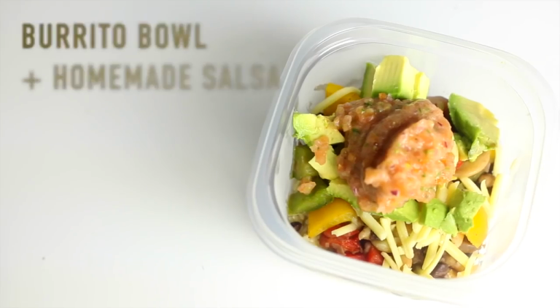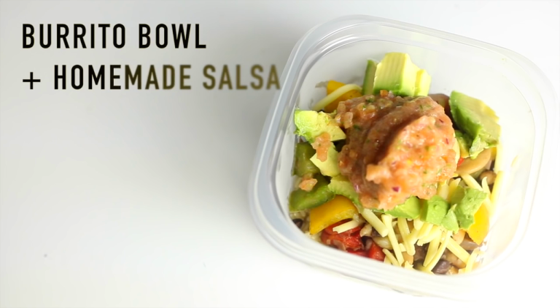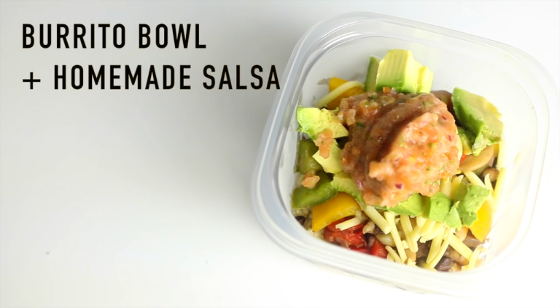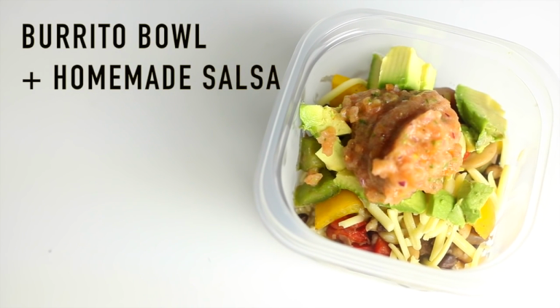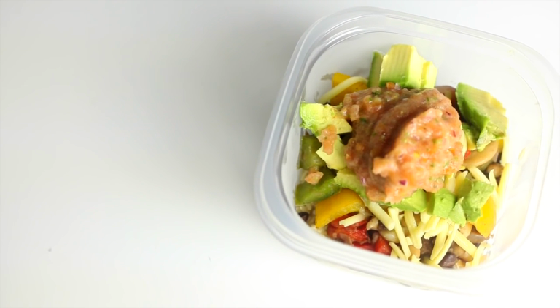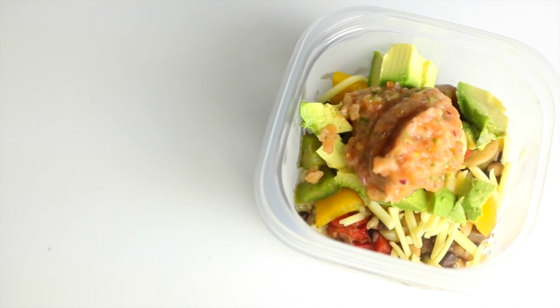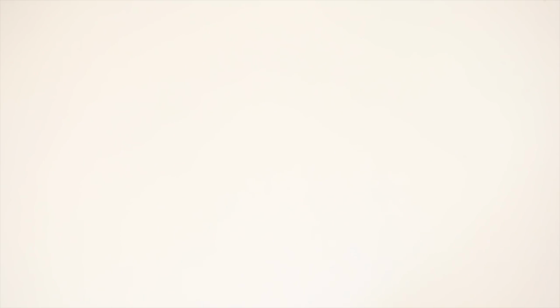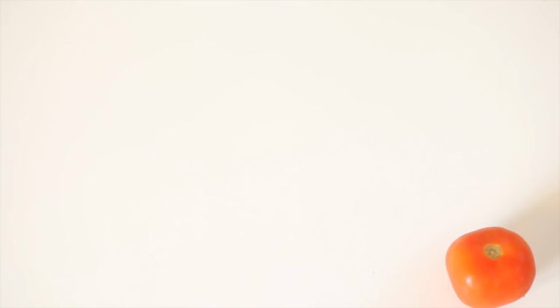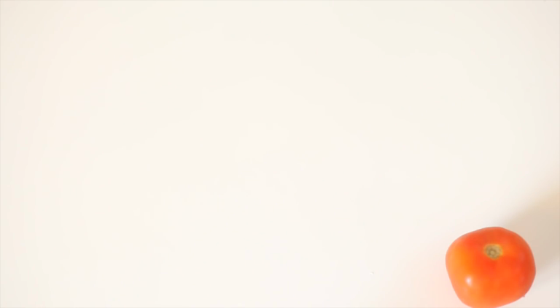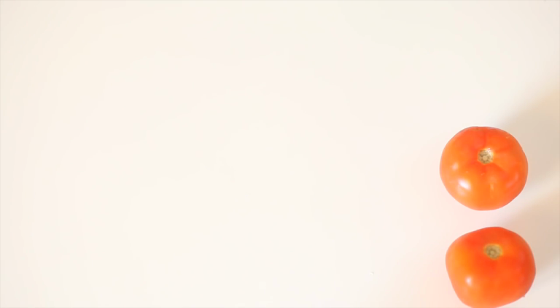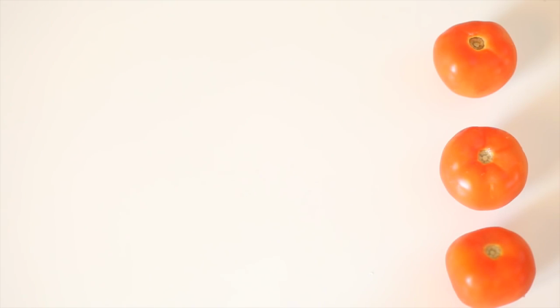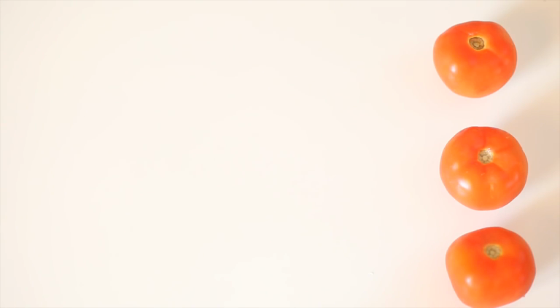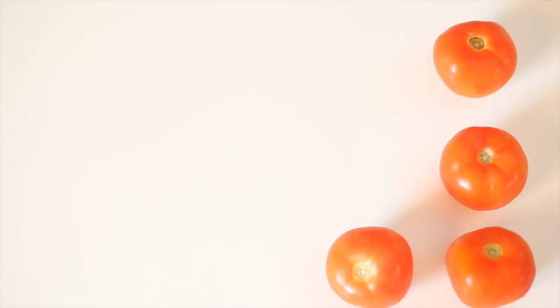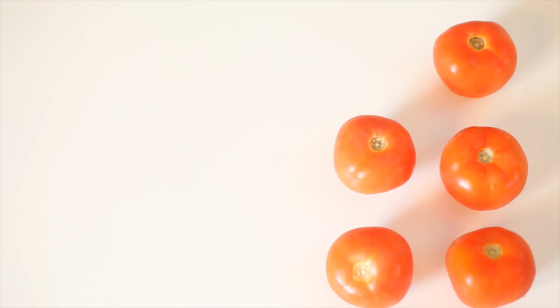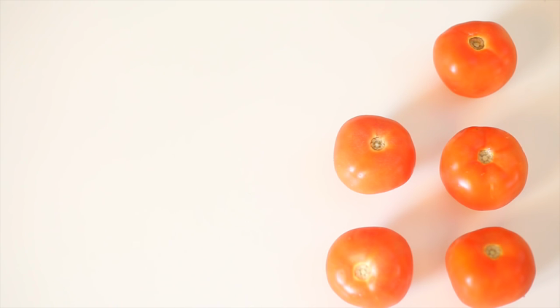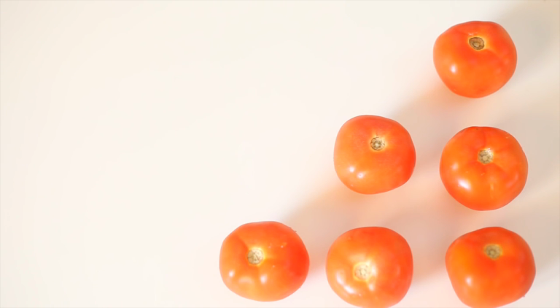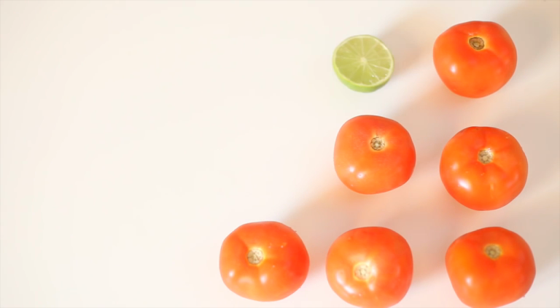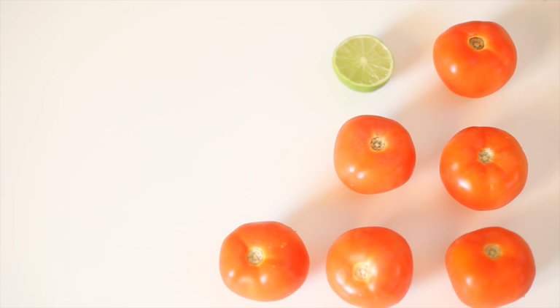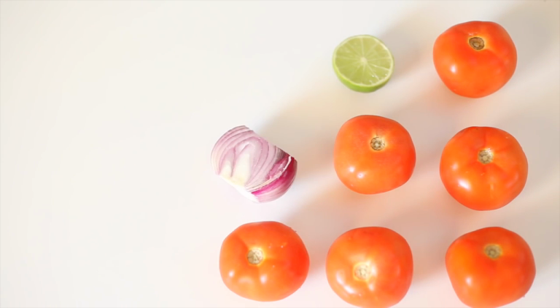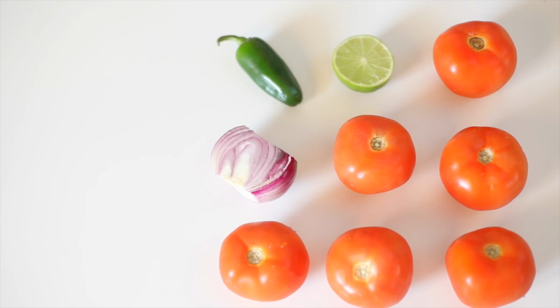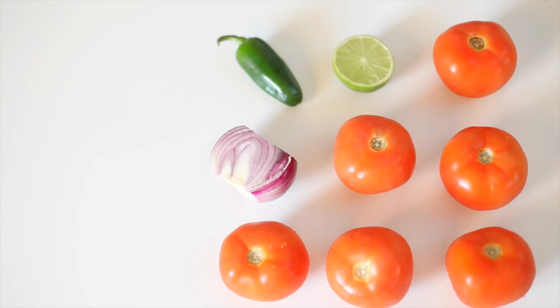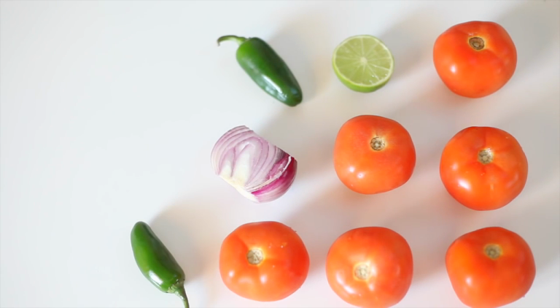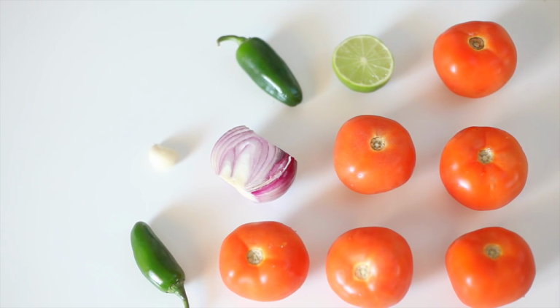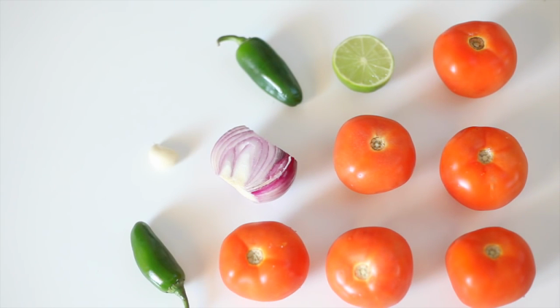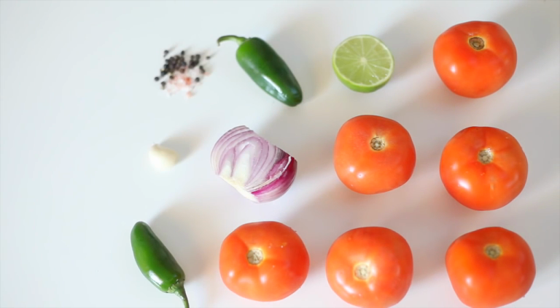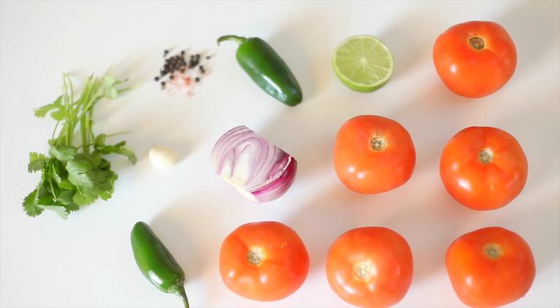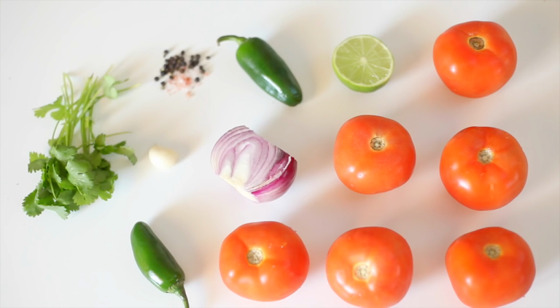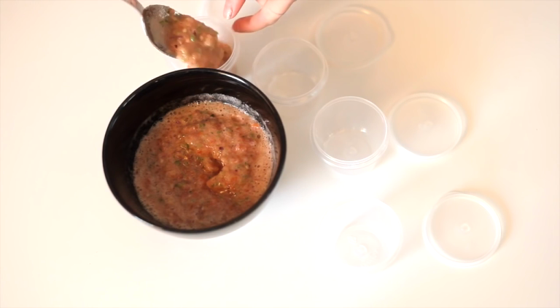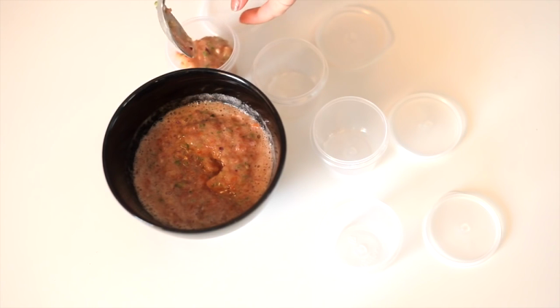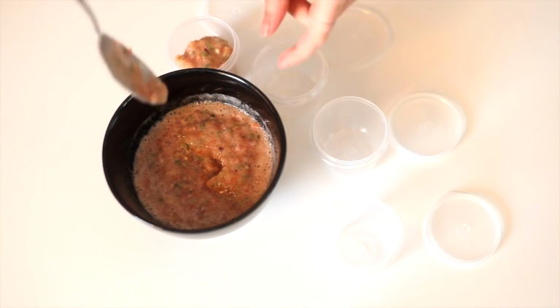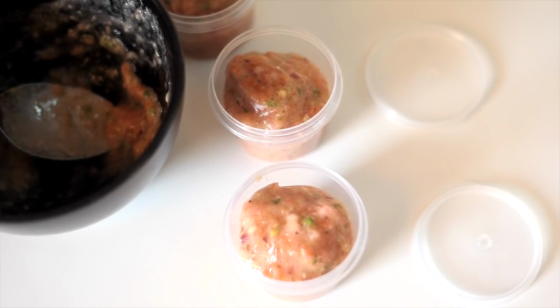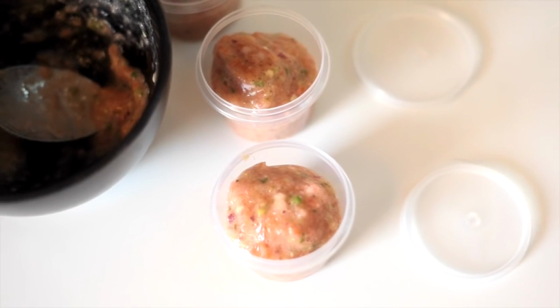Burrito bowl with homemade salsa. First, for the salsa, you're going to want six tomatoes, the juice of half a lime, half a red onion, two jalapeño peppers, garlic, salt and pepper, and coriander. Place it all into a food processor.